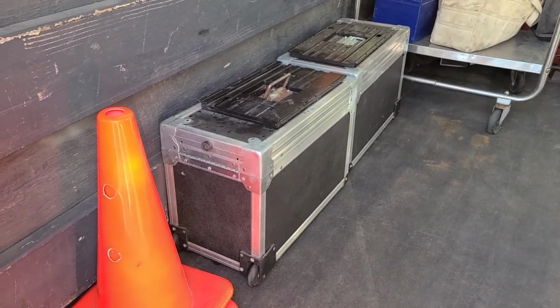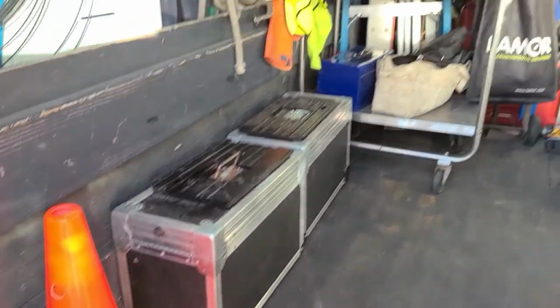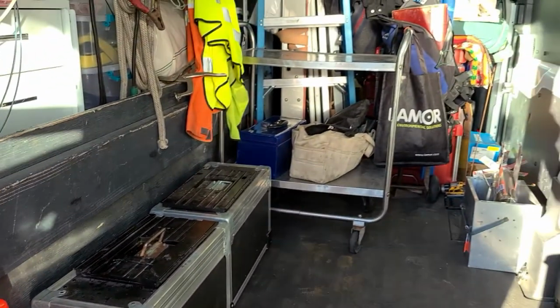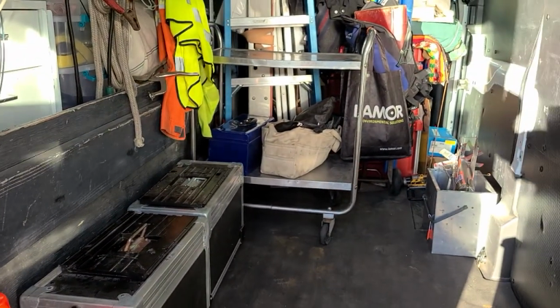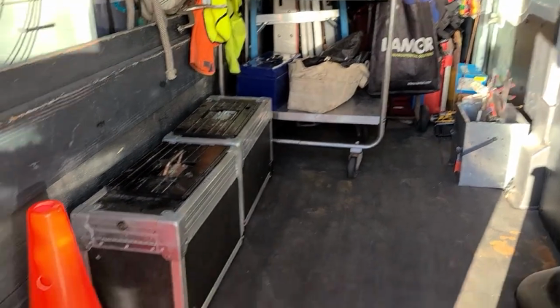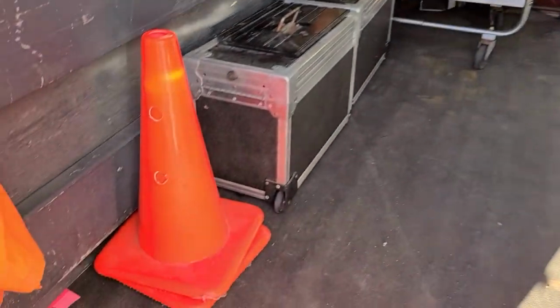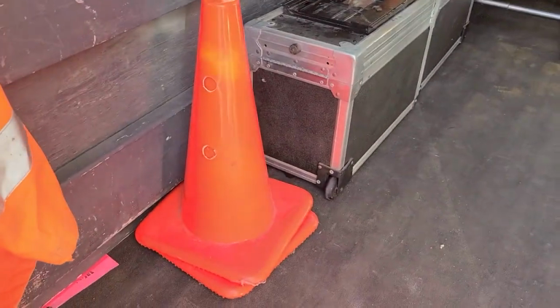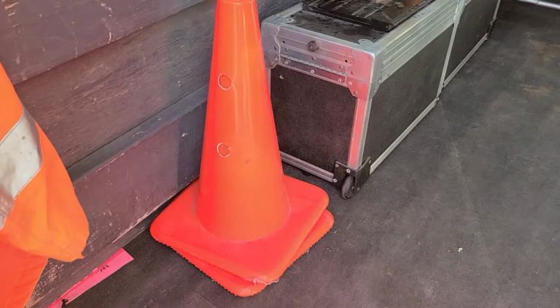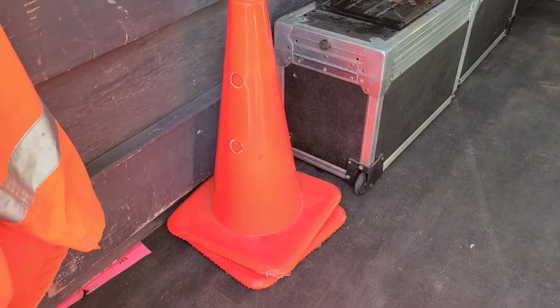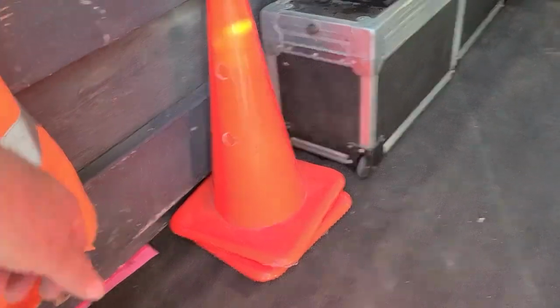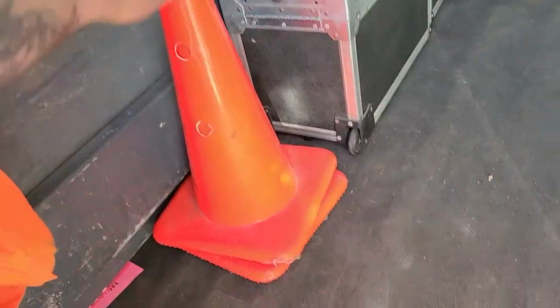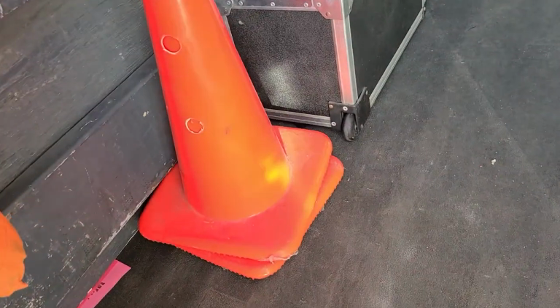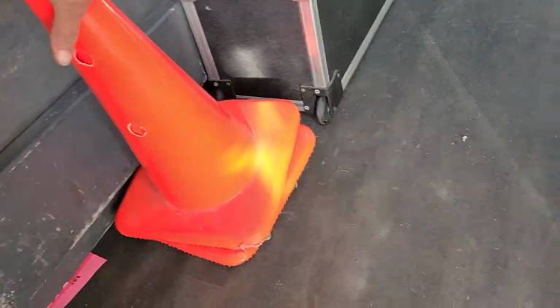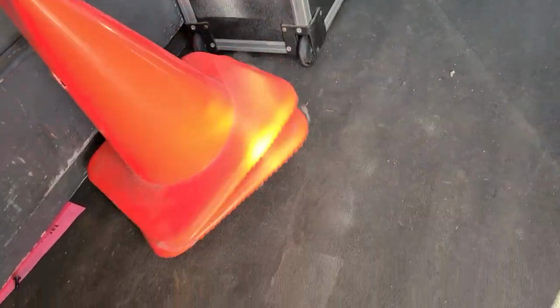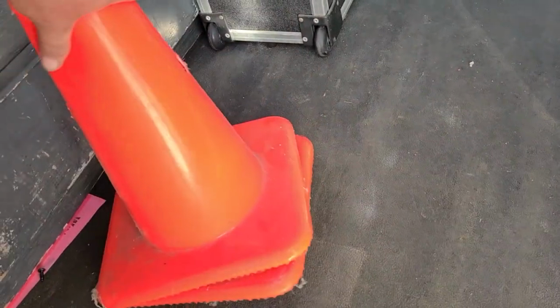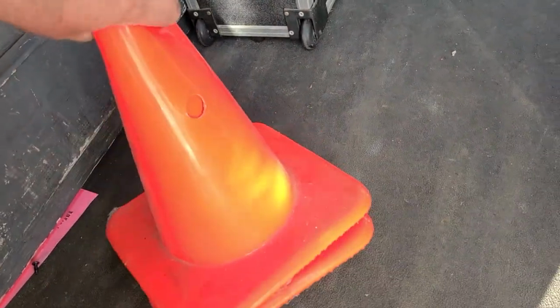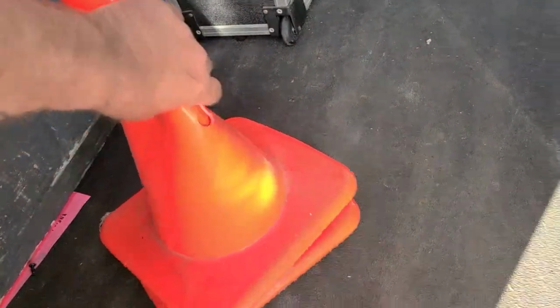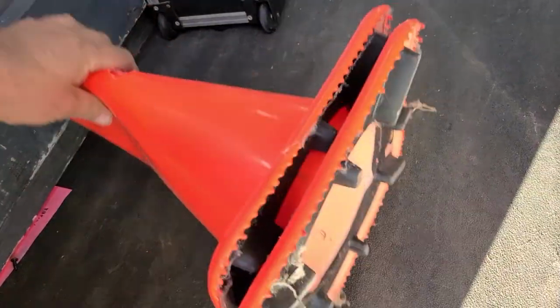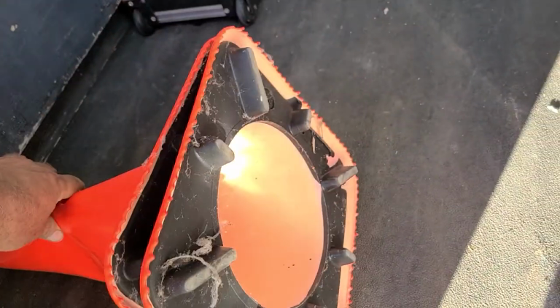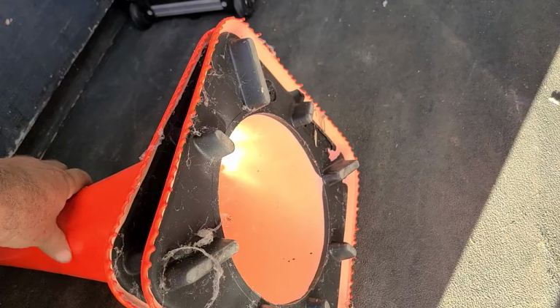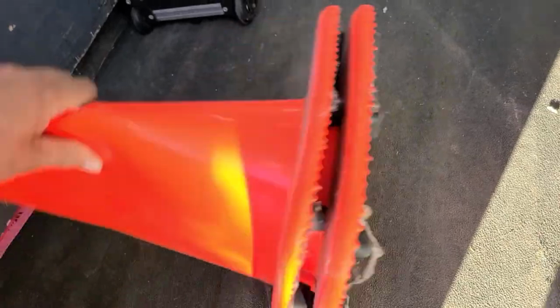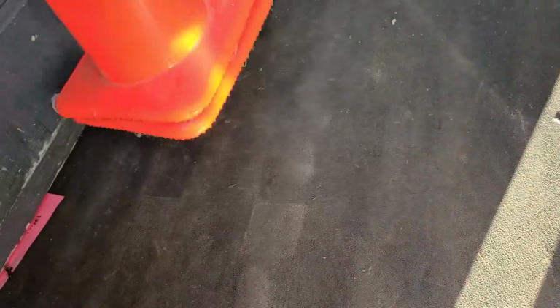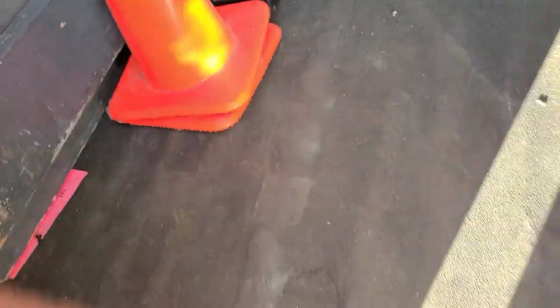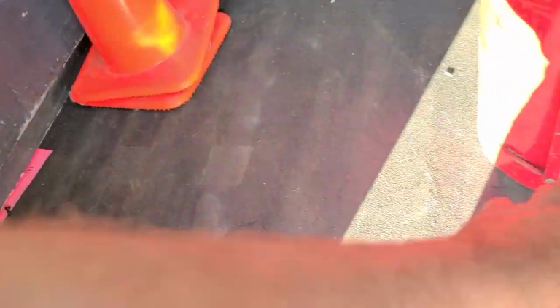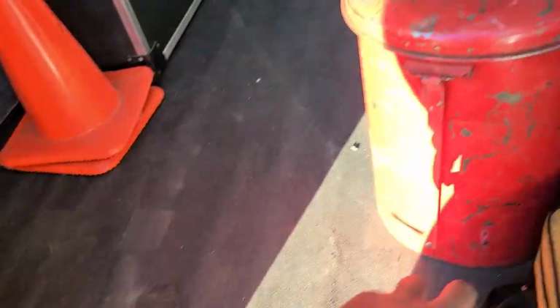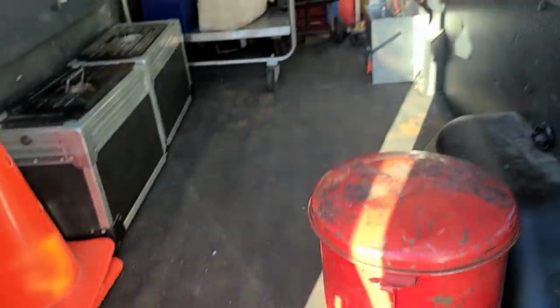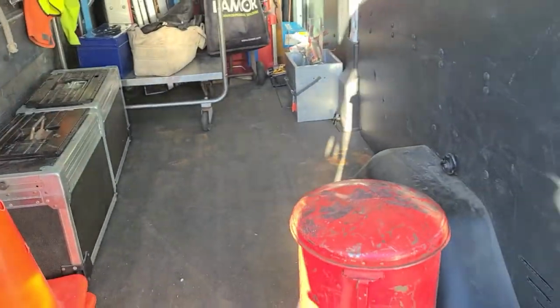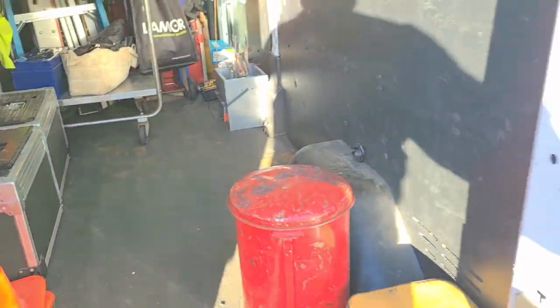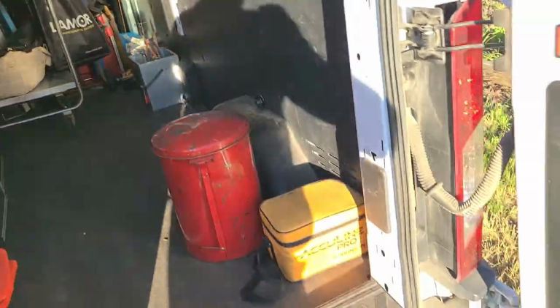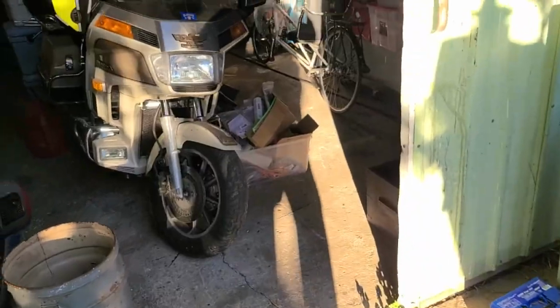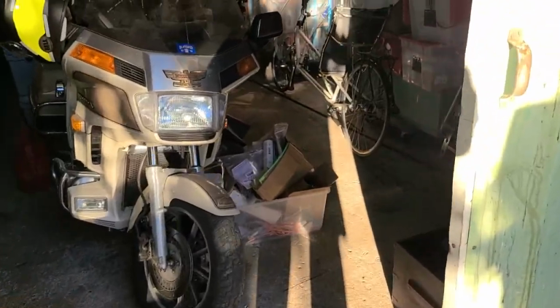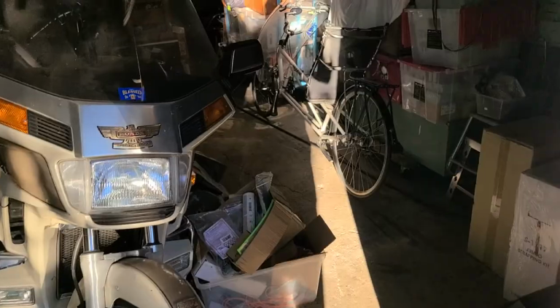I got these two cones — they're legit construction cones. I got these out of the free pile. Let me take you to the shop and I'll show you what else I got.